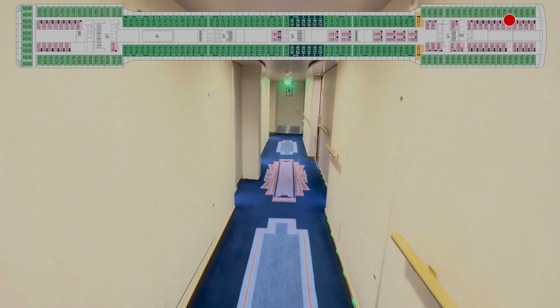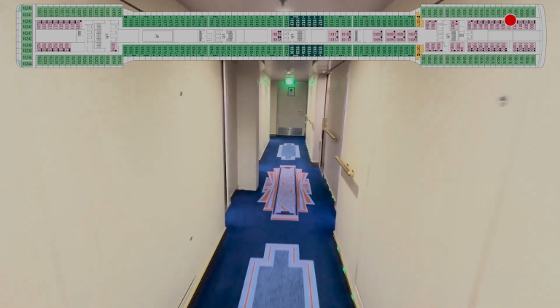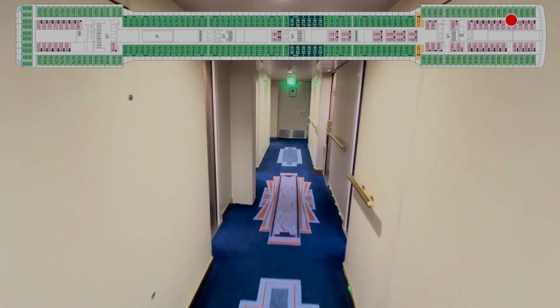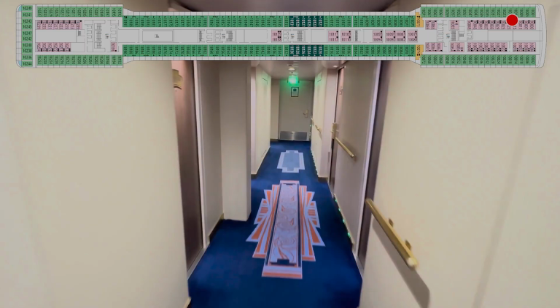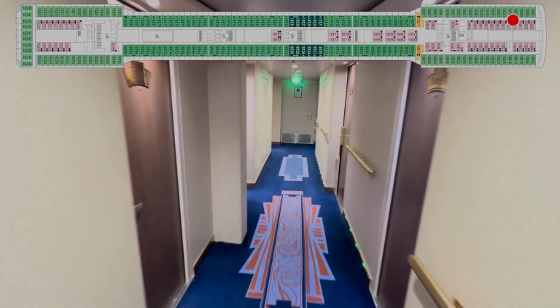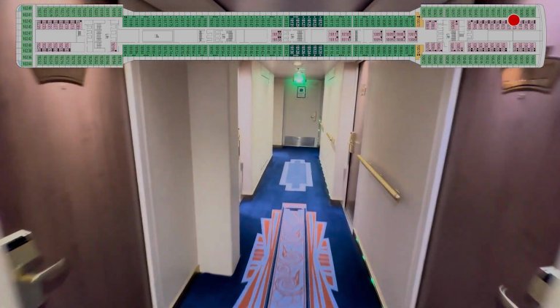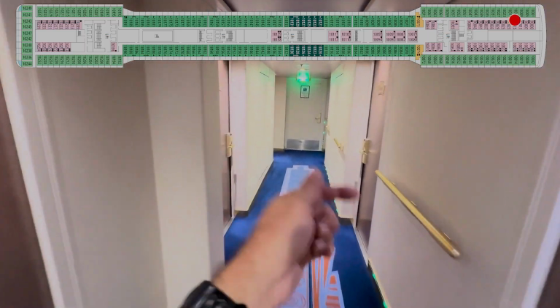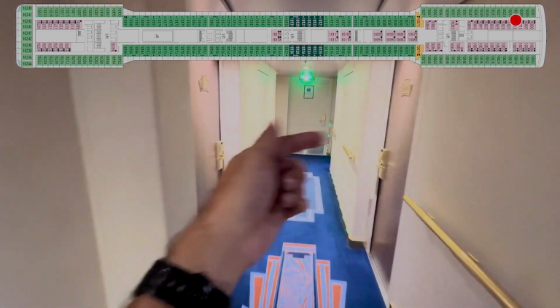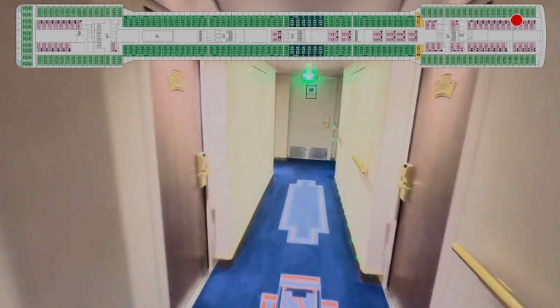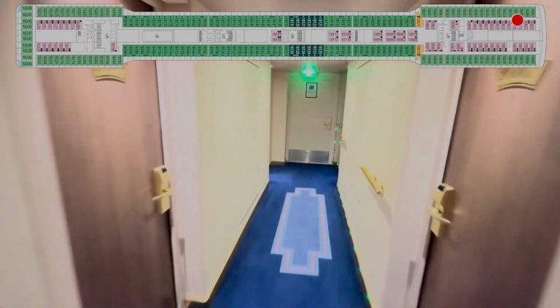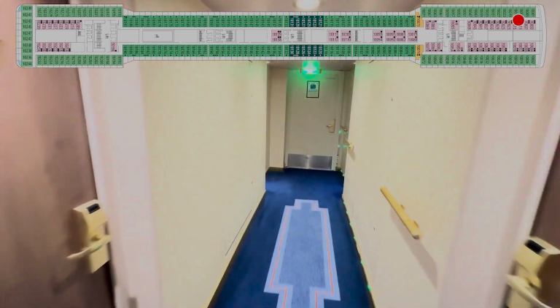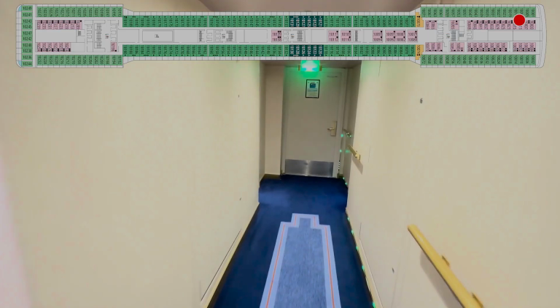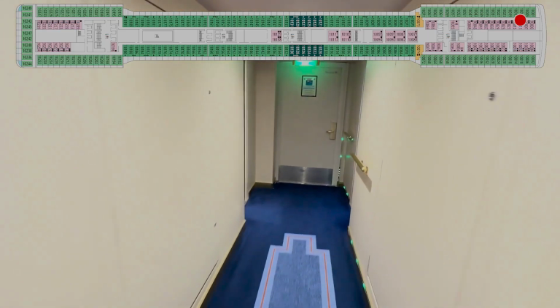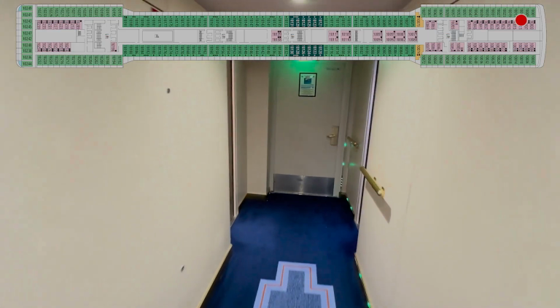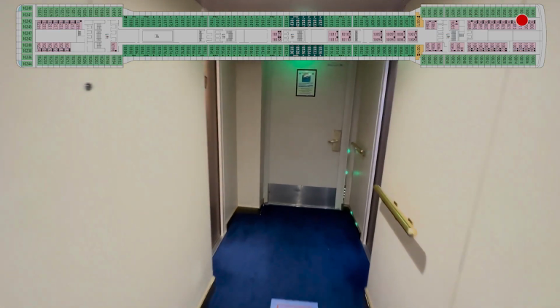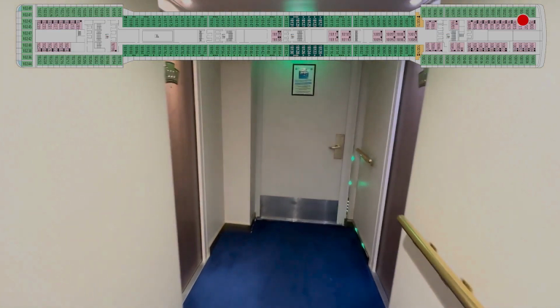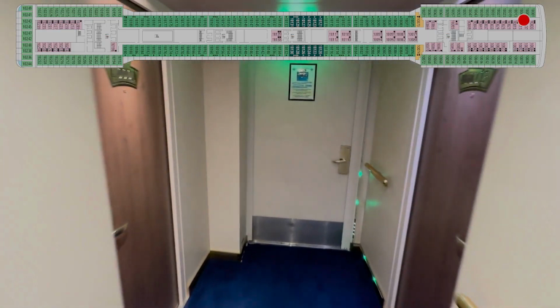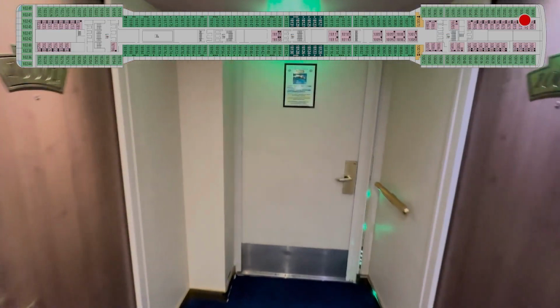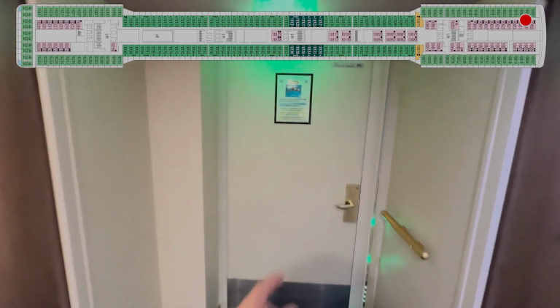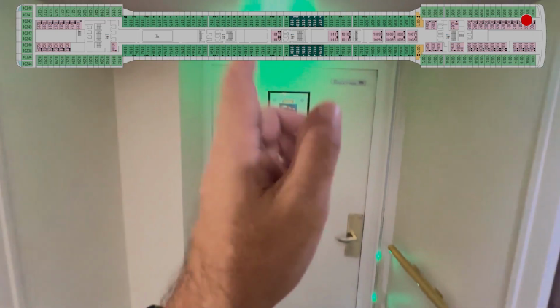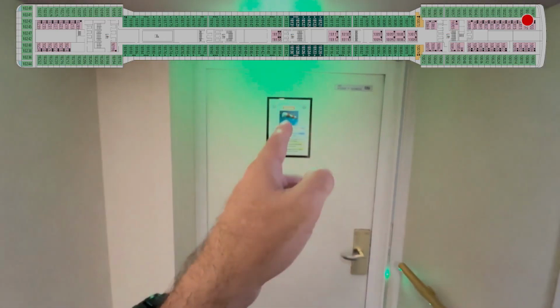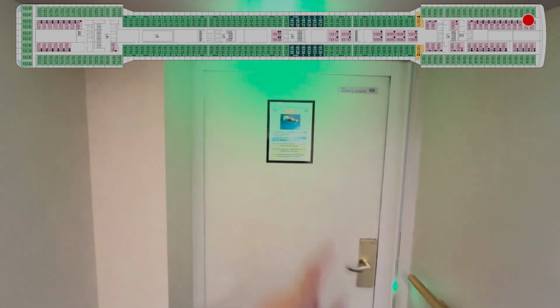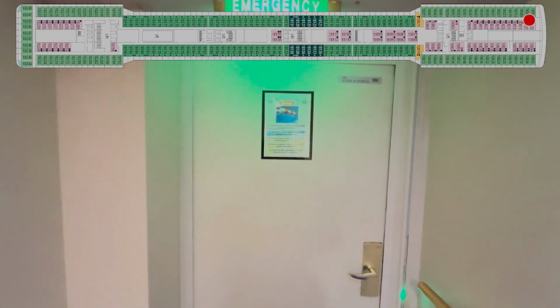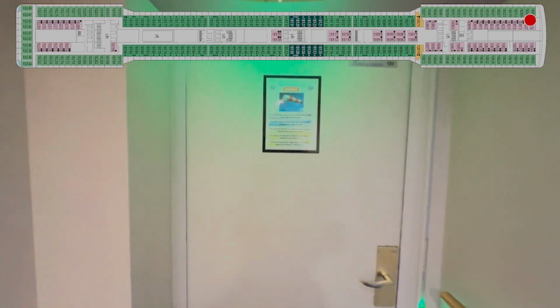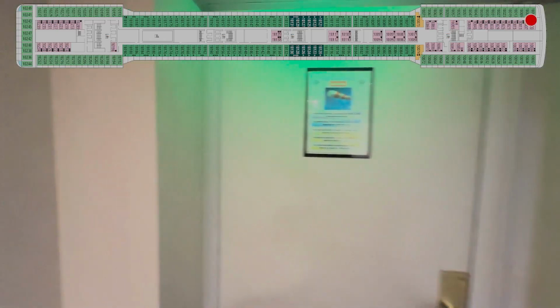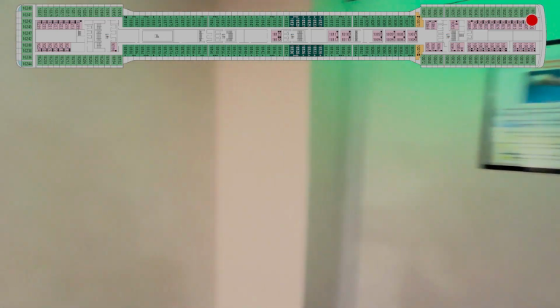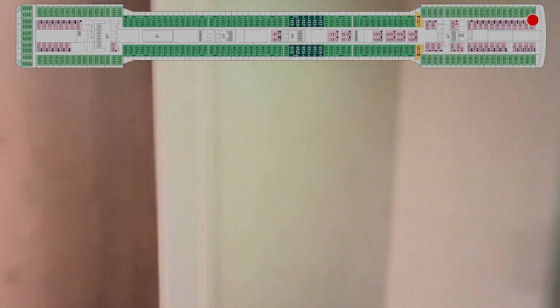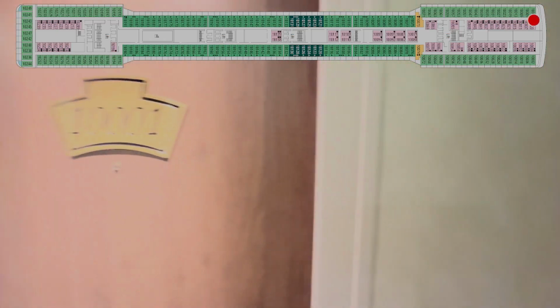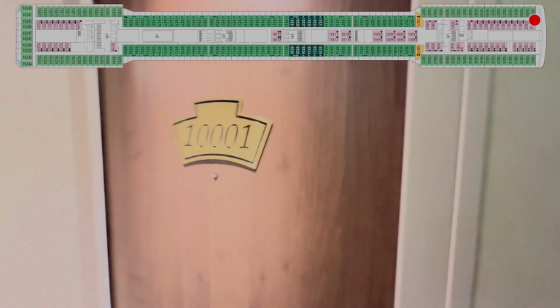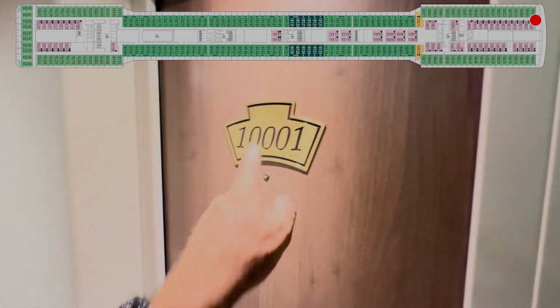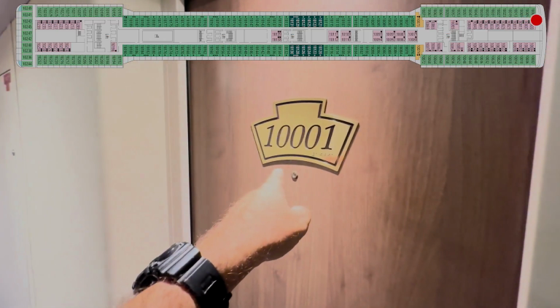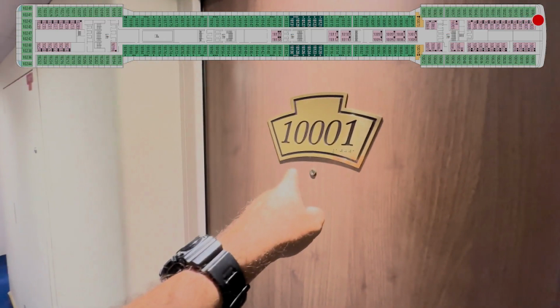Okay, now what I'm doing — we can't cross over, so I'm just walking here to the end to get a good starting point. You do have an emergency exit here and a crew door. Remember, deck 10.